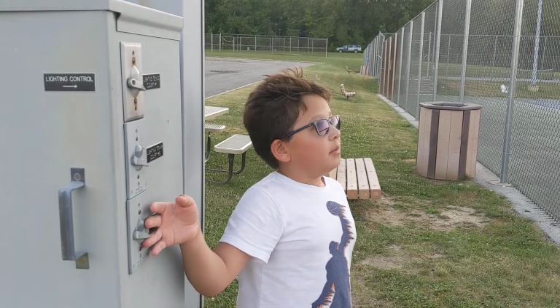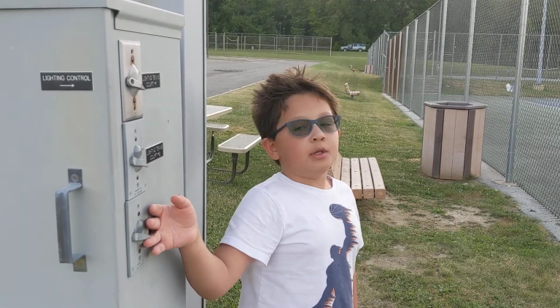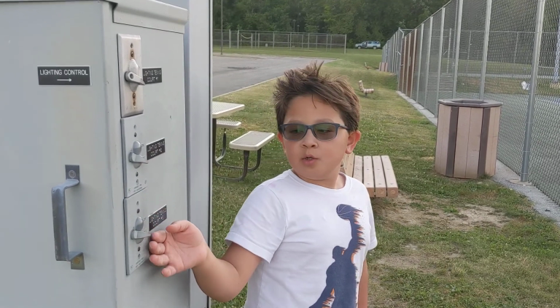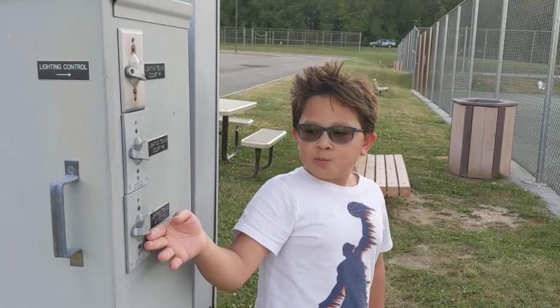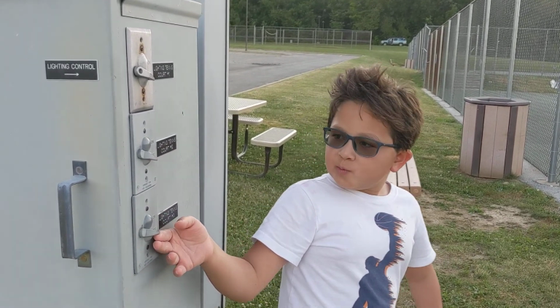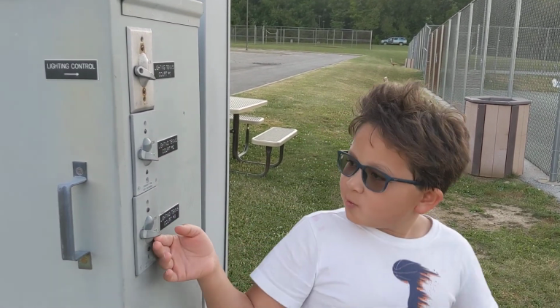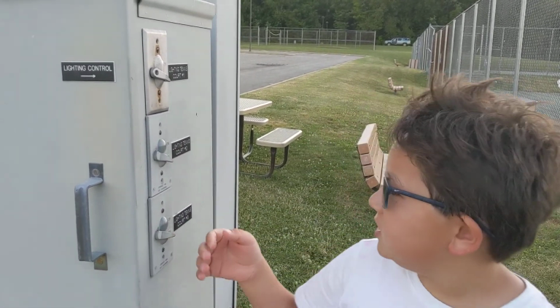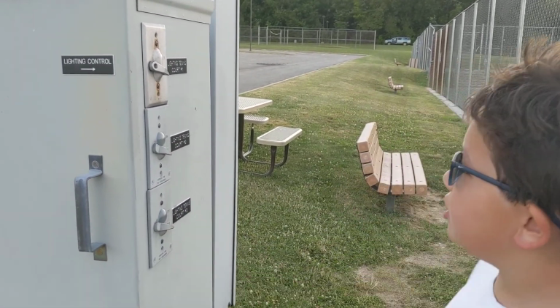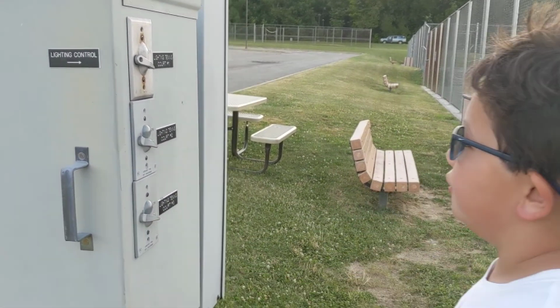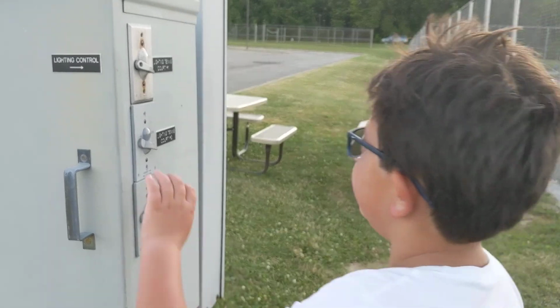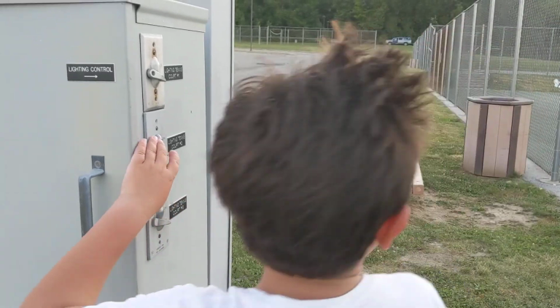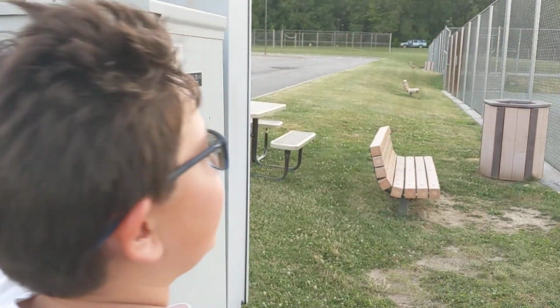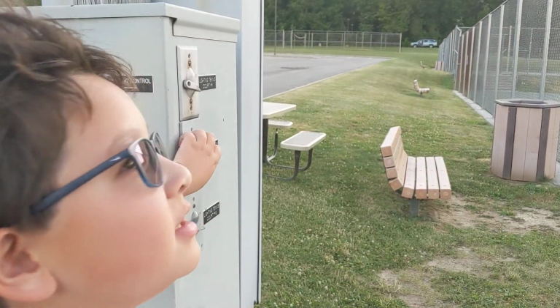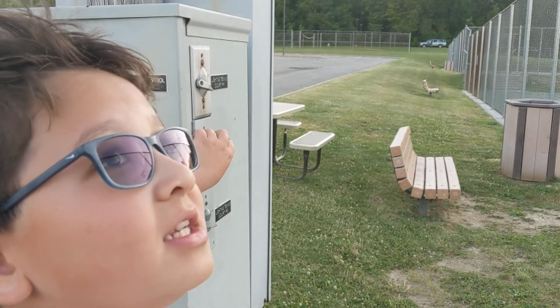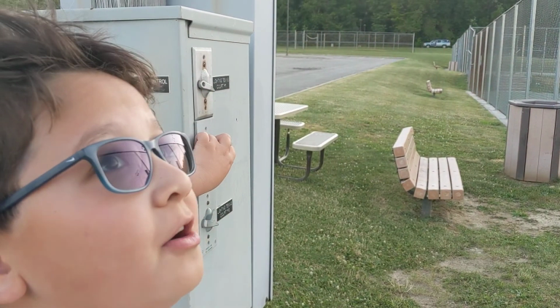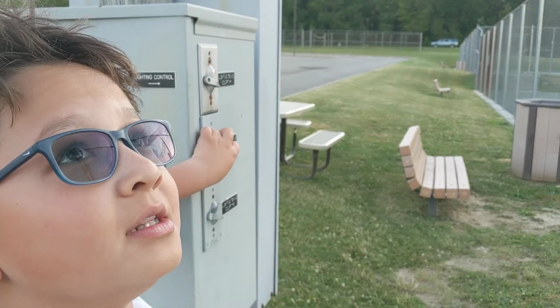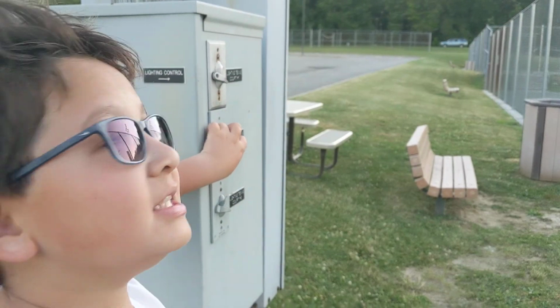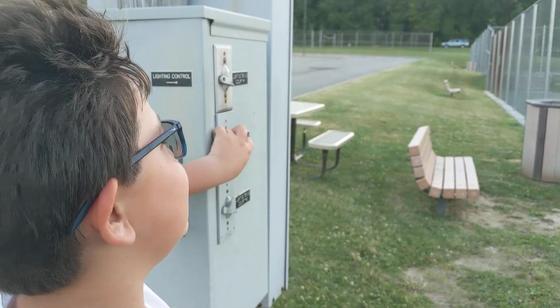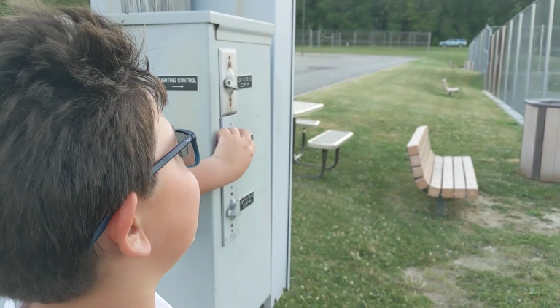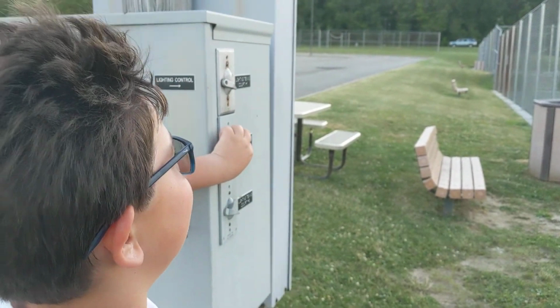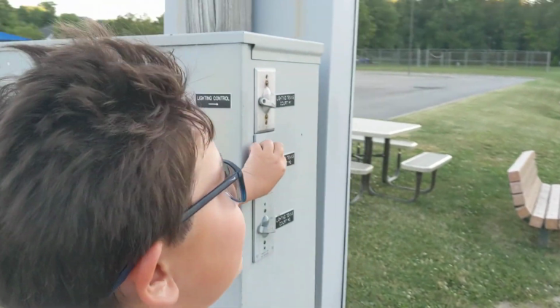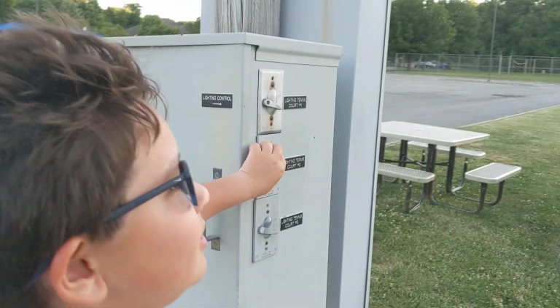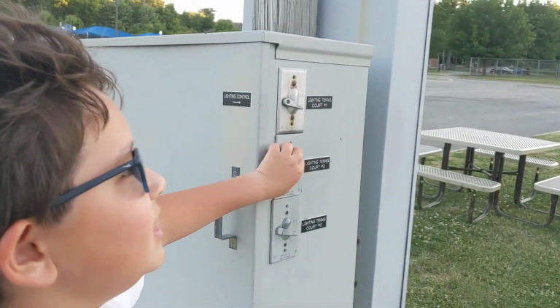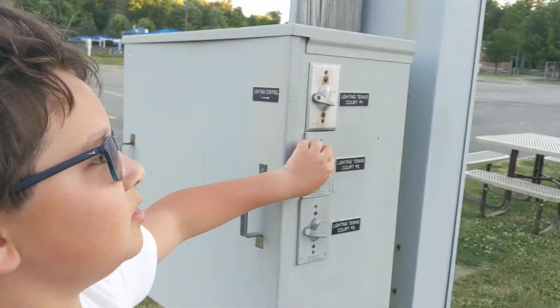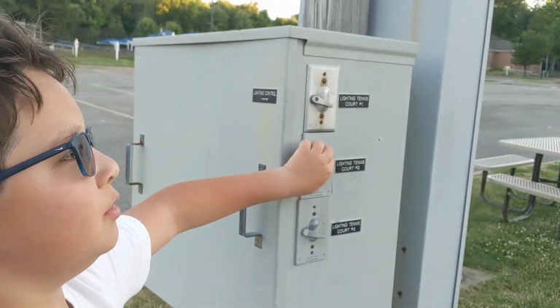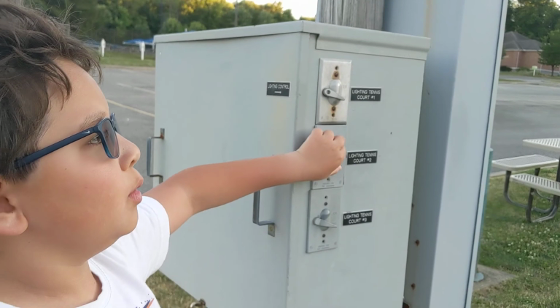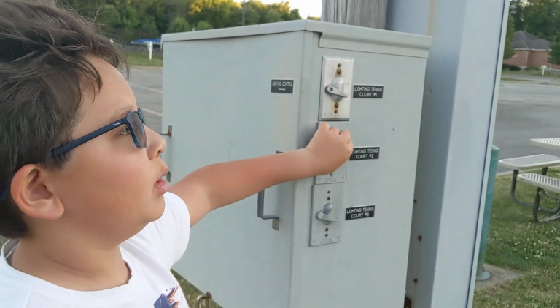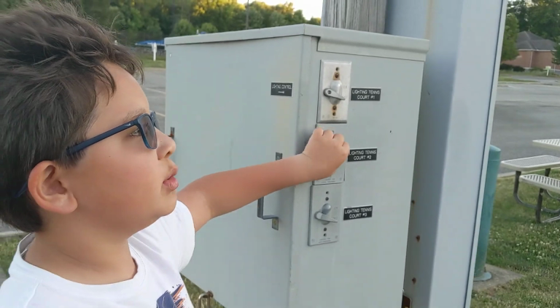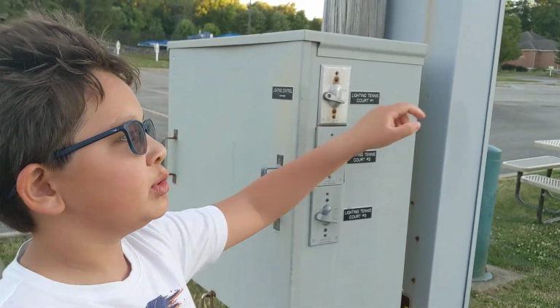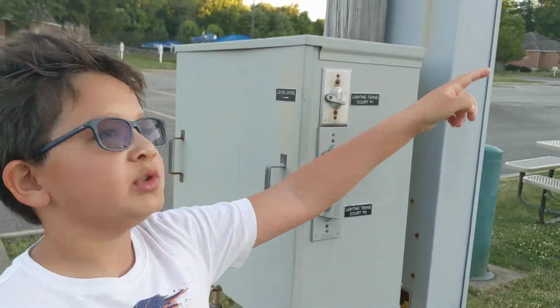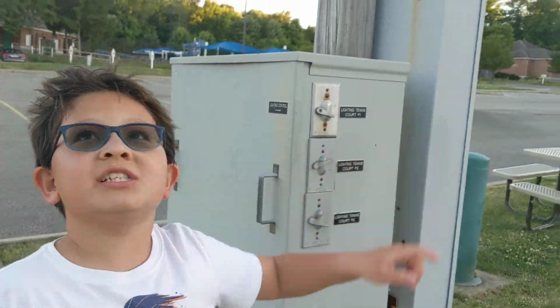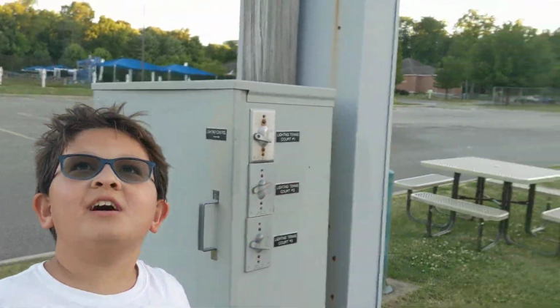So we are going to do court two — let's see if they turn on. Three, two... there we go.